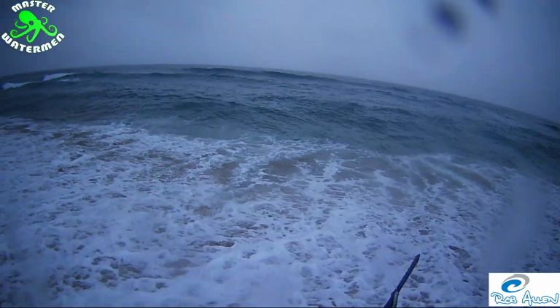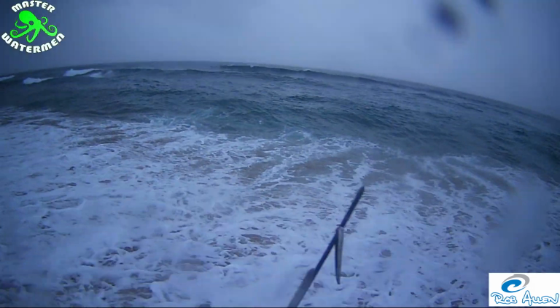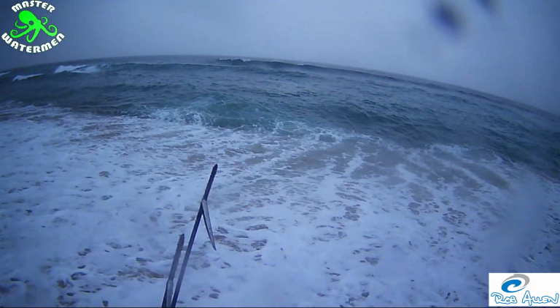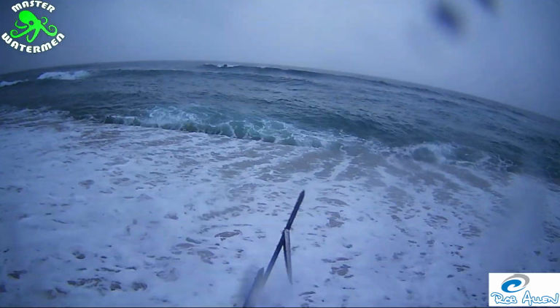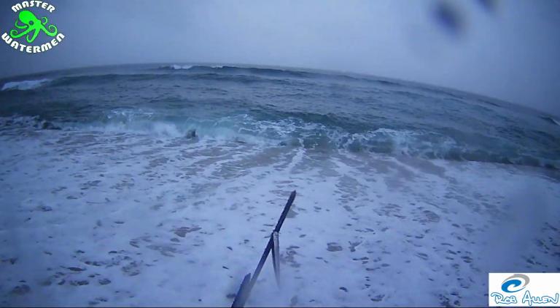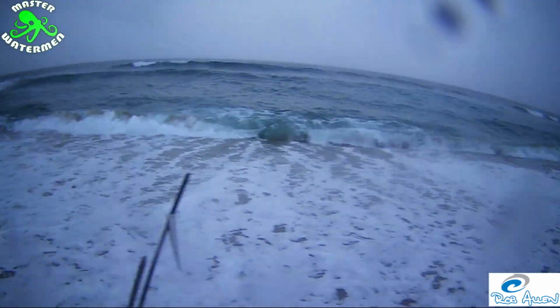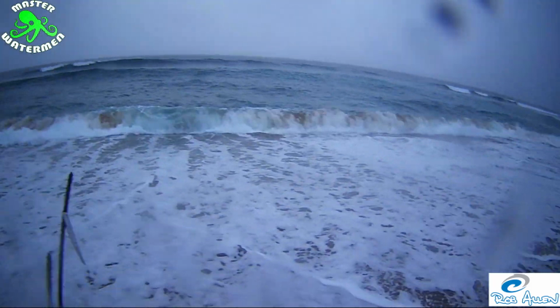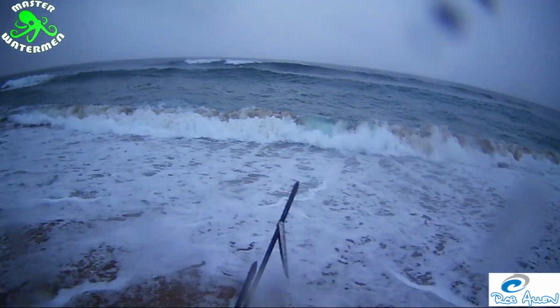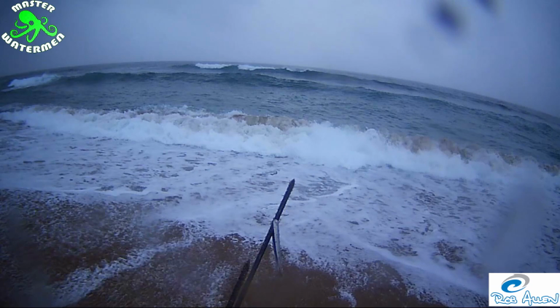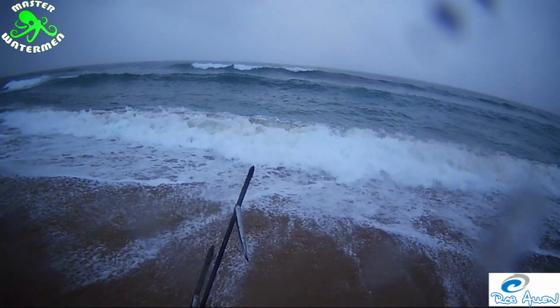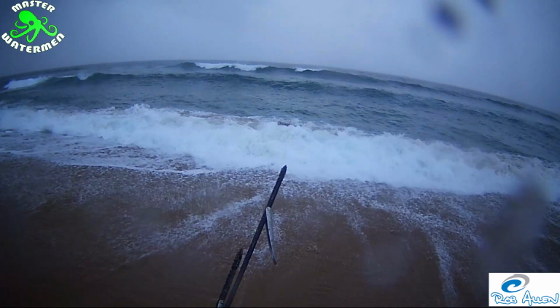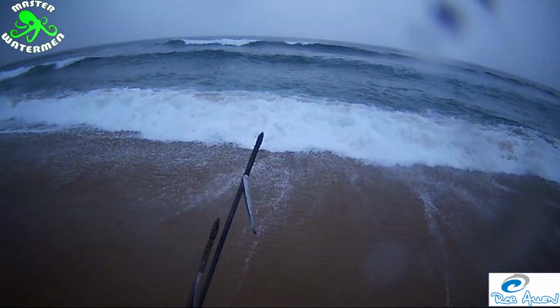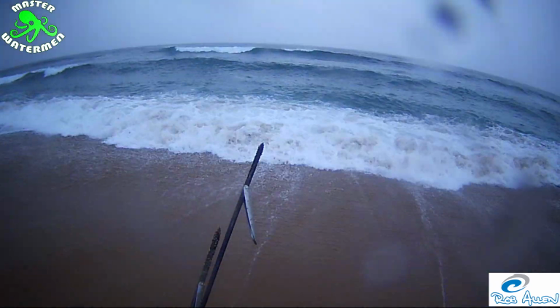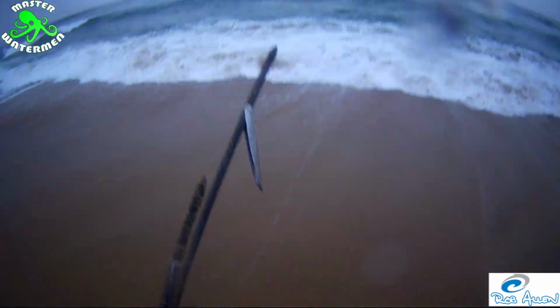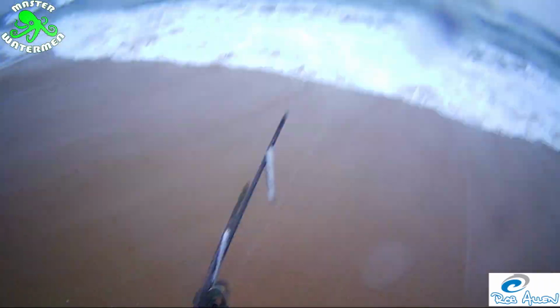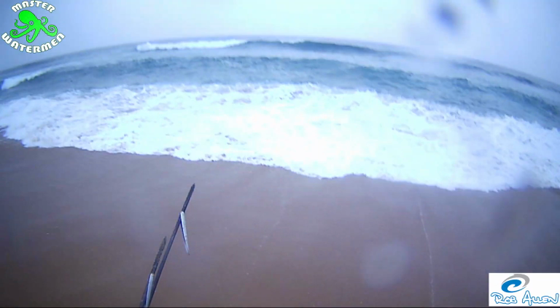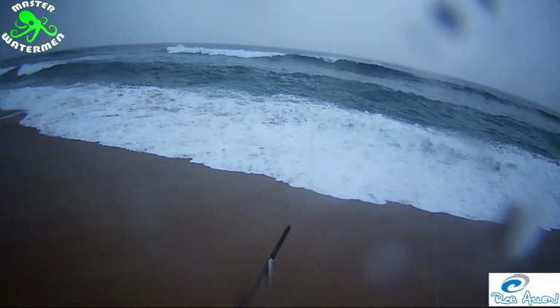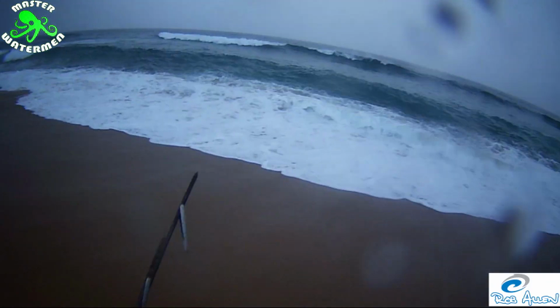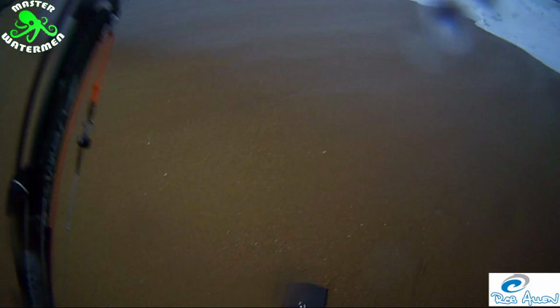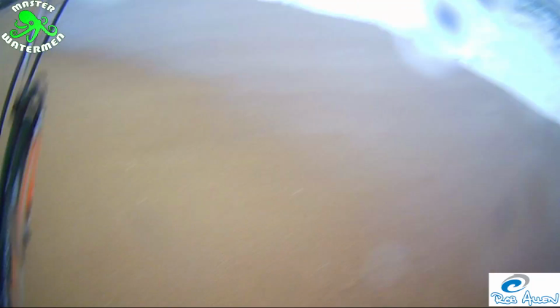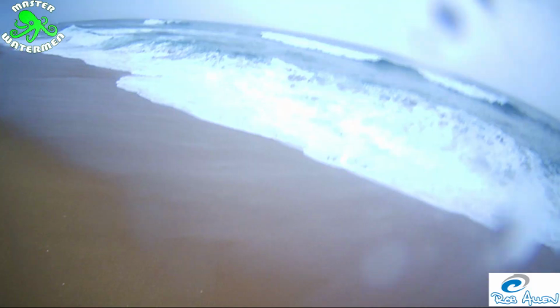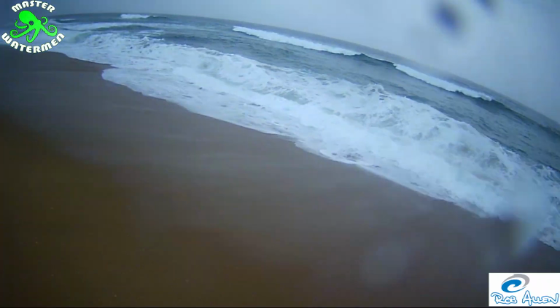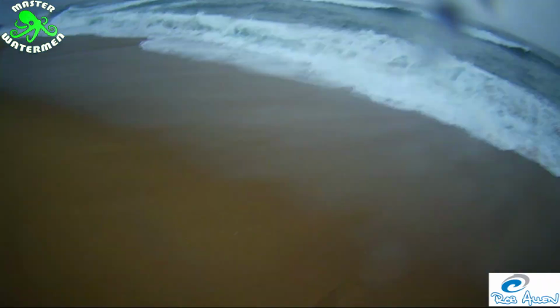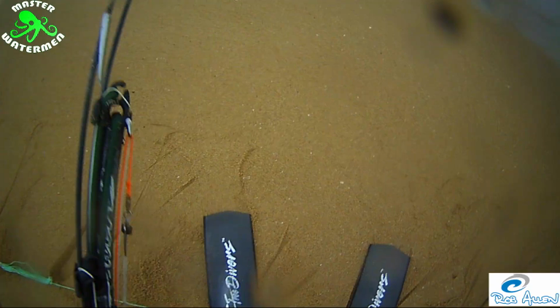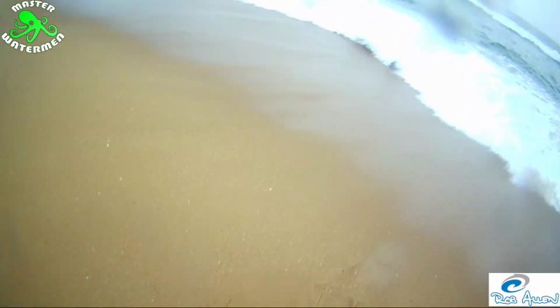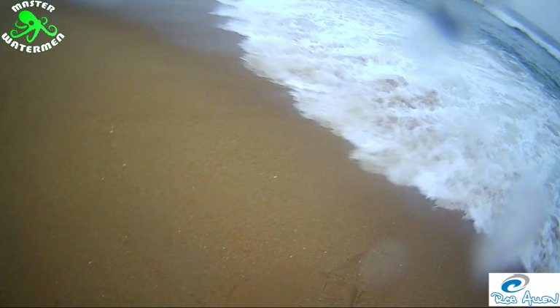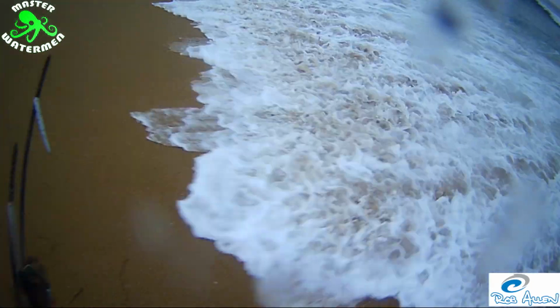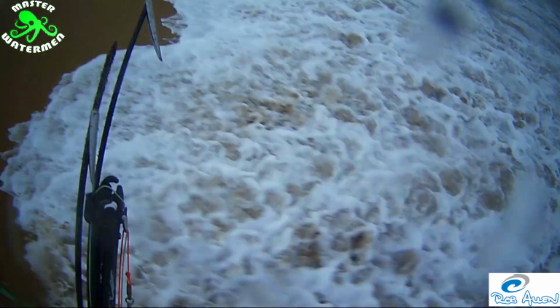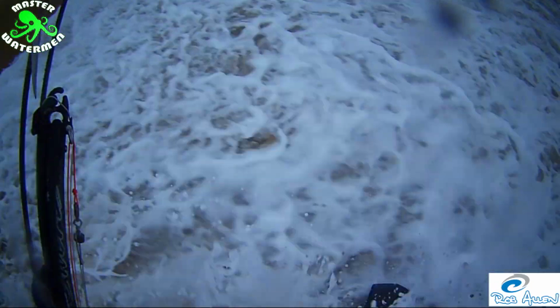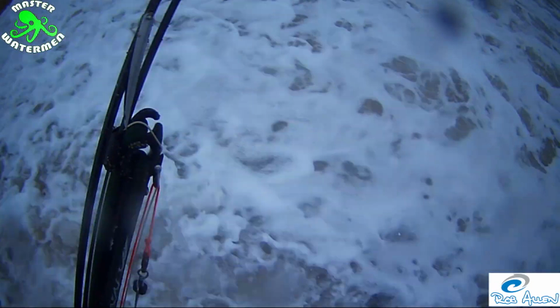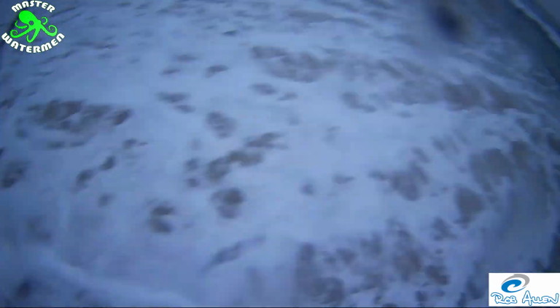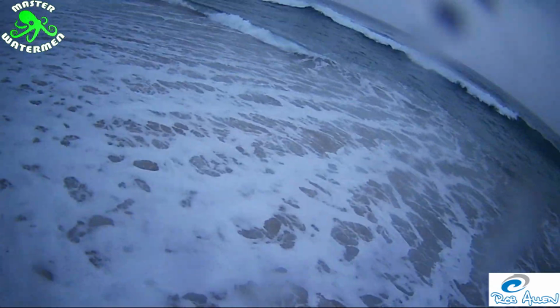Hi peeps and welcome back to another Master Waterman tutorial slash vlog. Now I'm getting into the spots on the KZN North Coast. Quite a bit of shore break in South Africa.